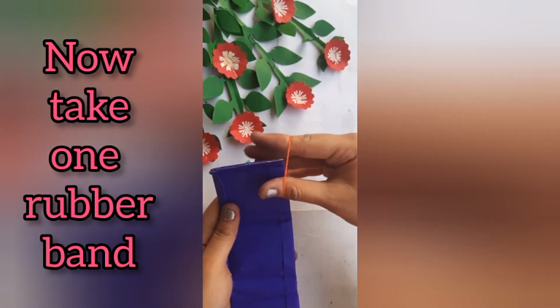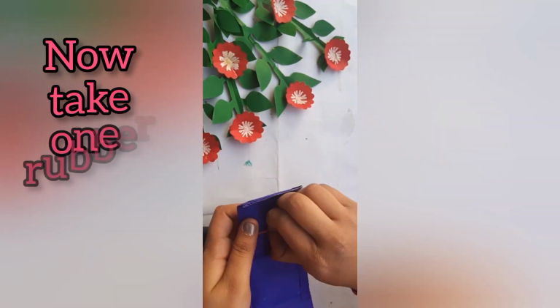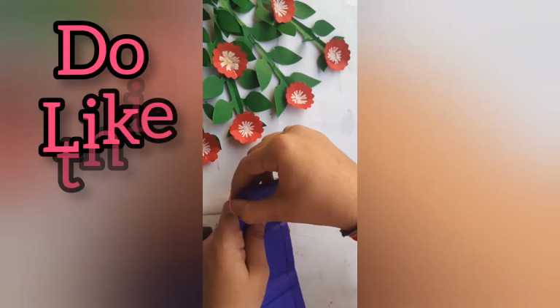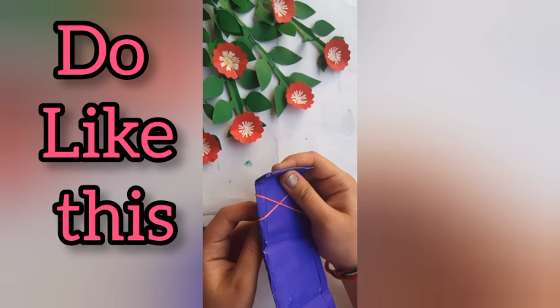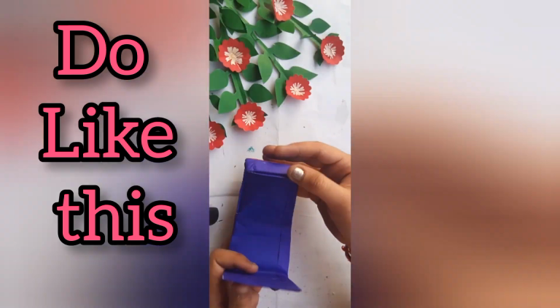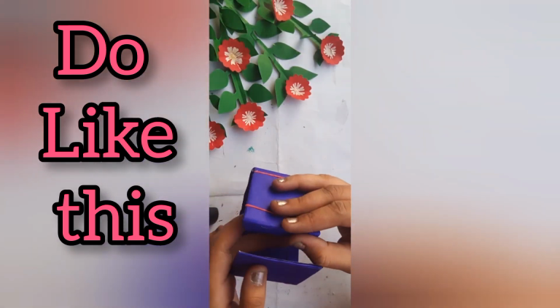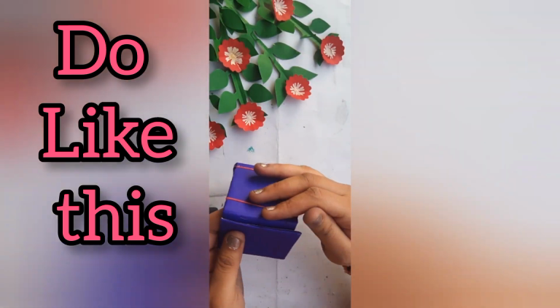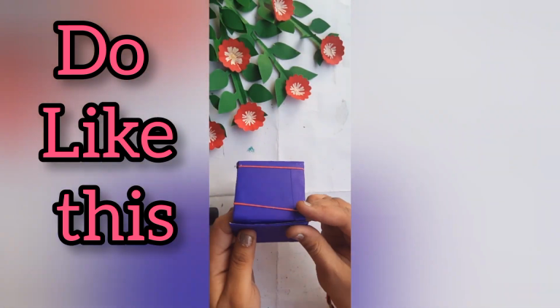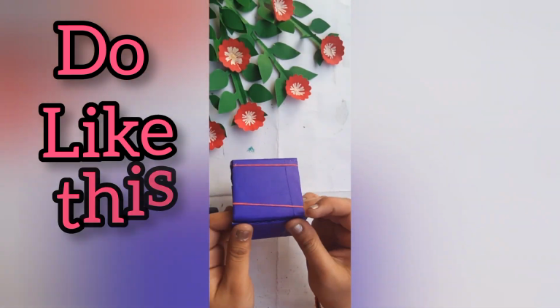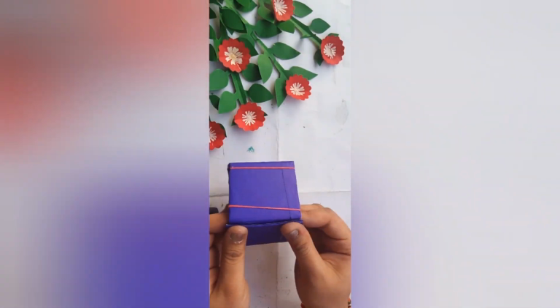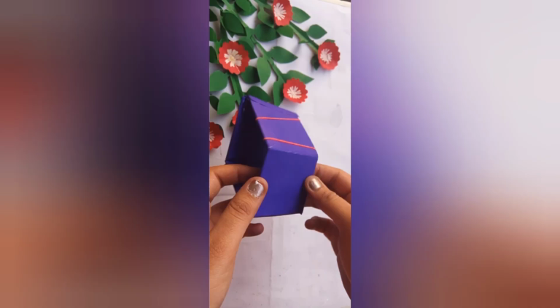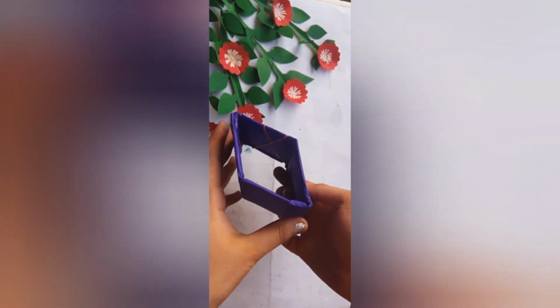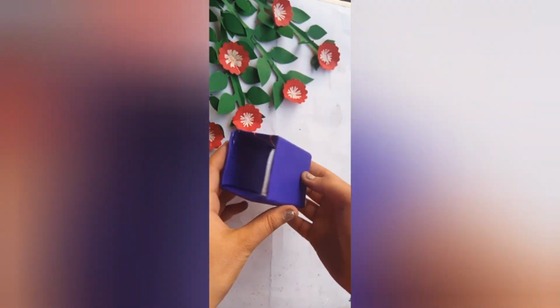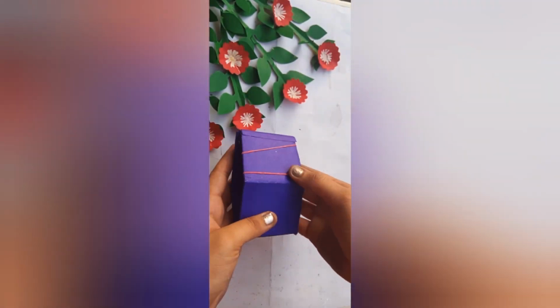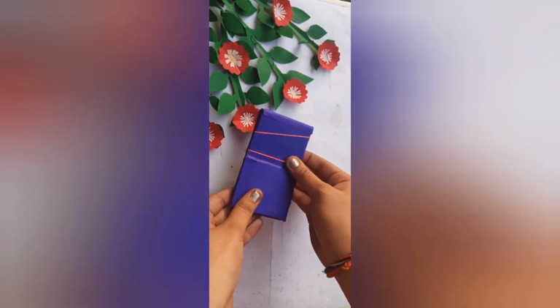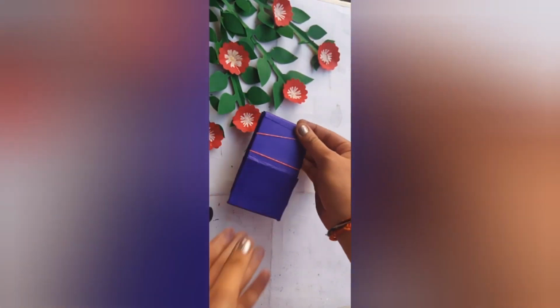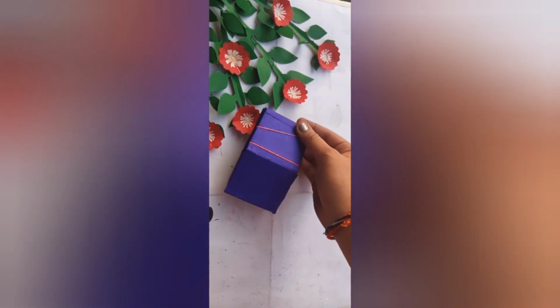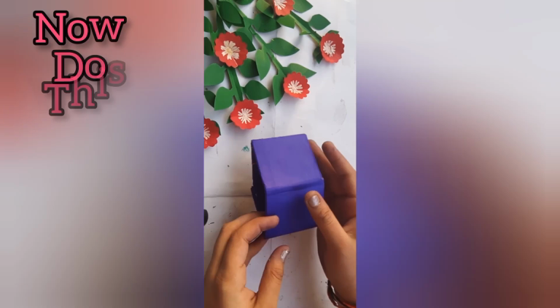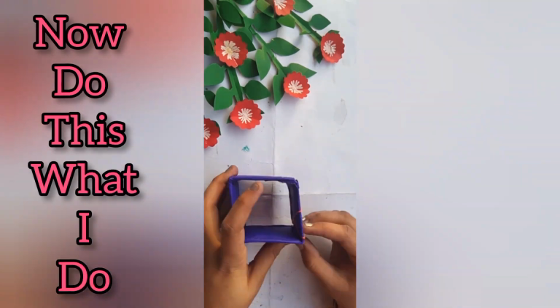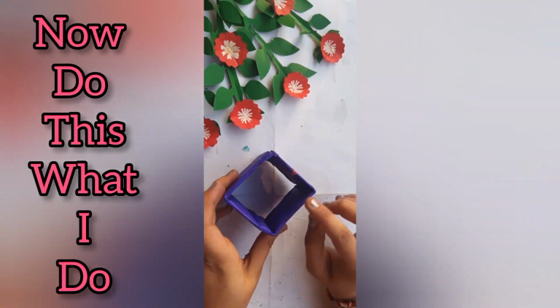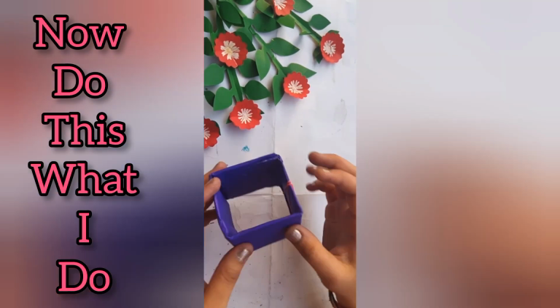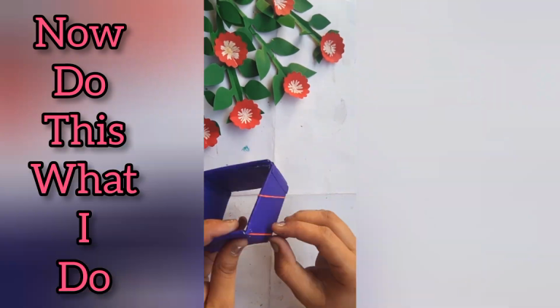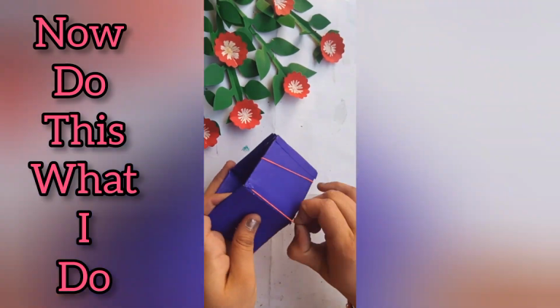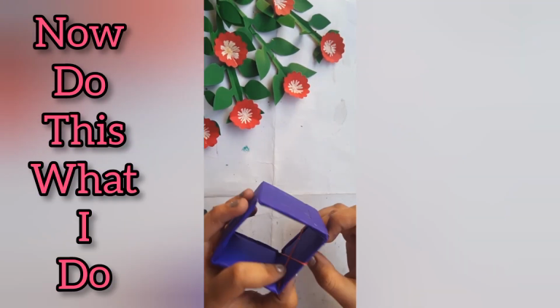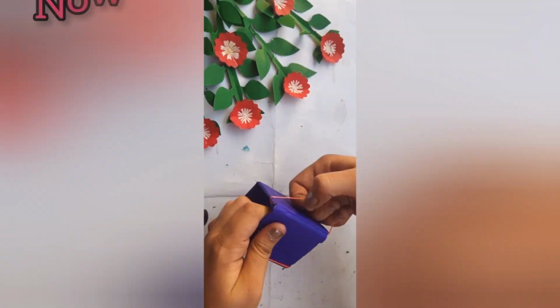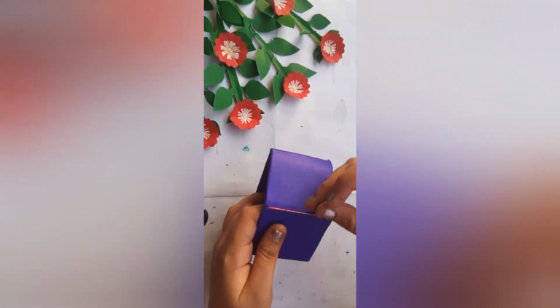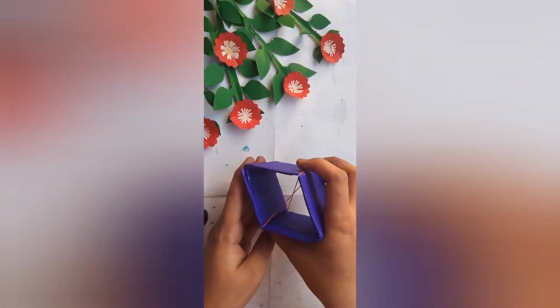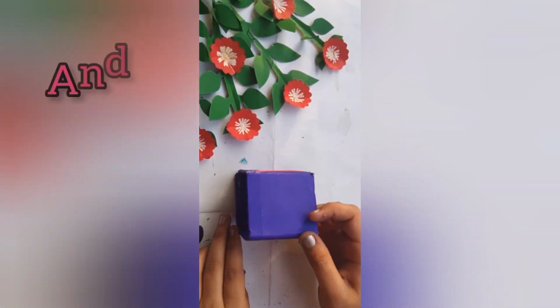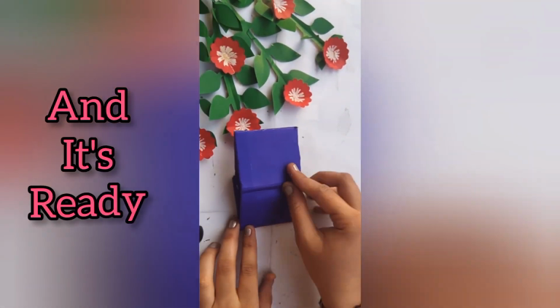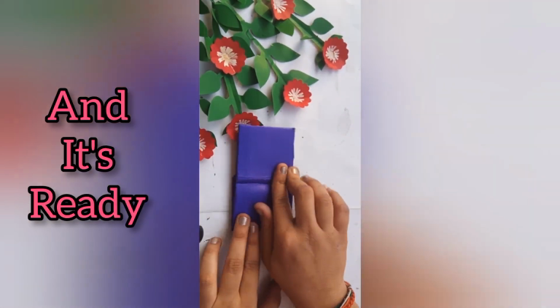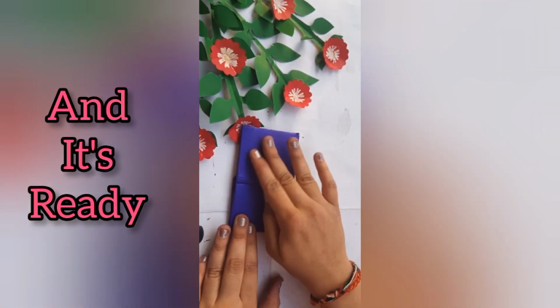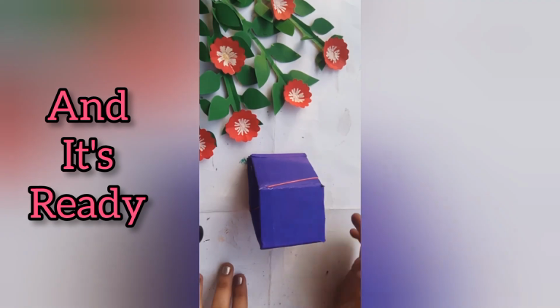Now take one rubber band, two like this. Now do this as I do, and it's ready.